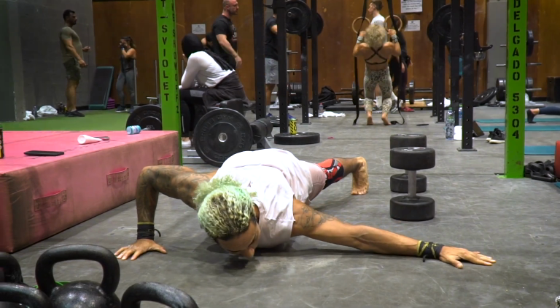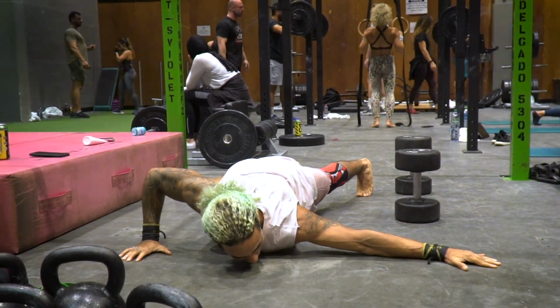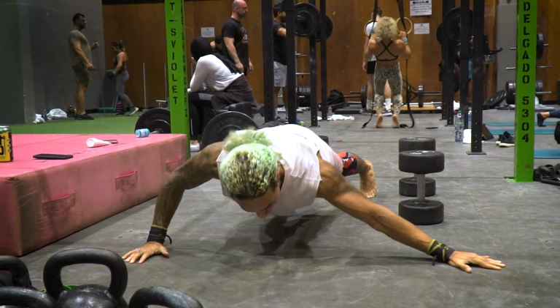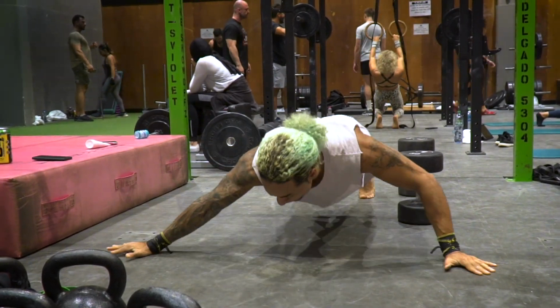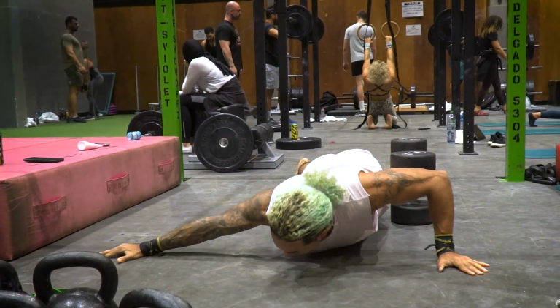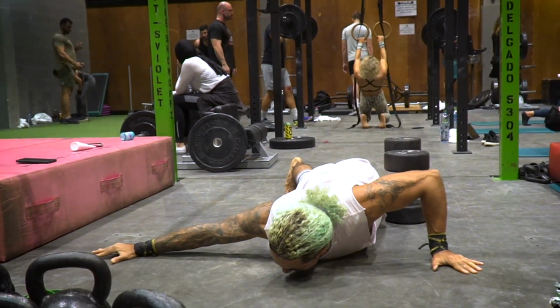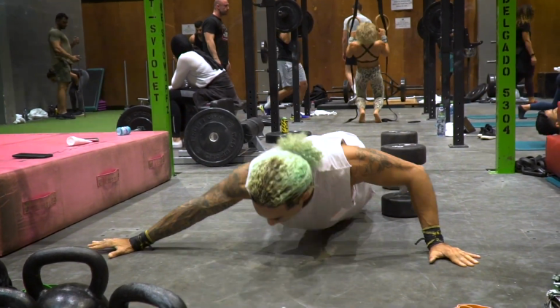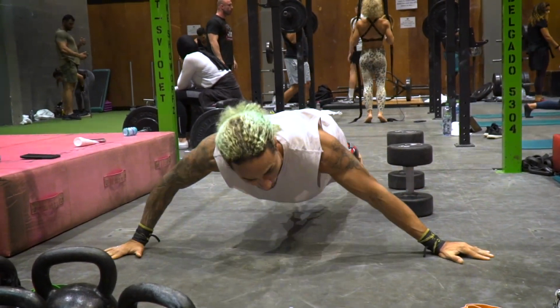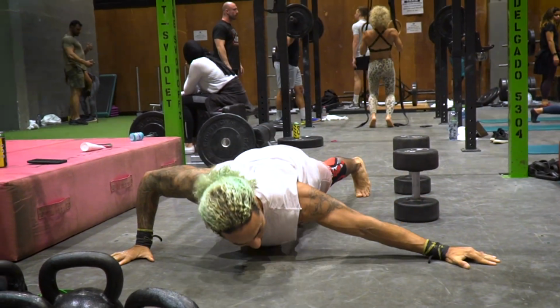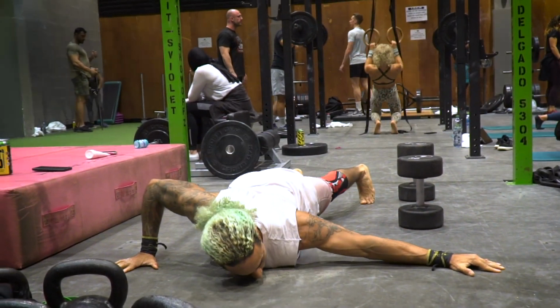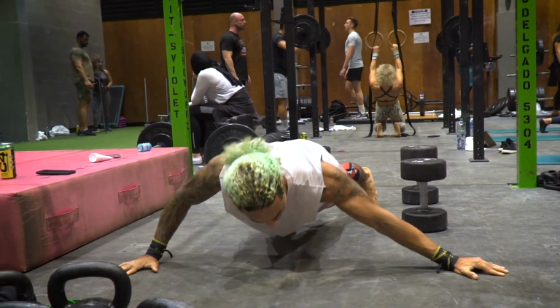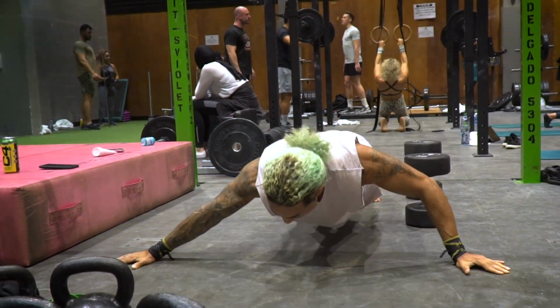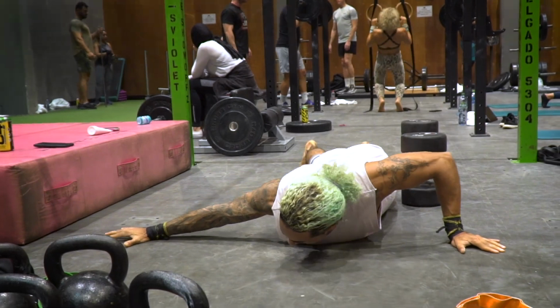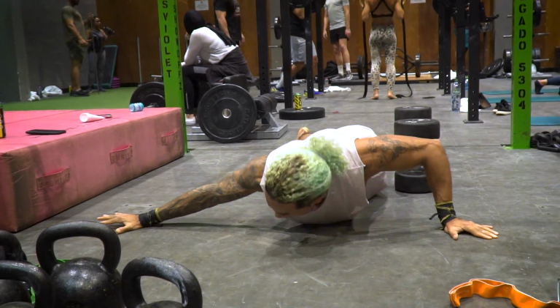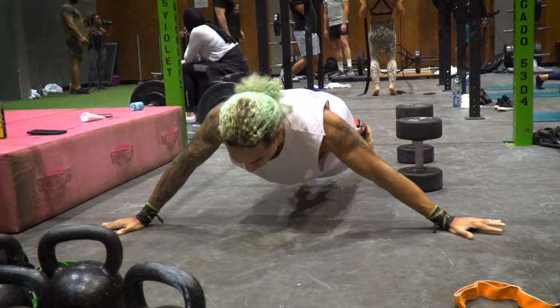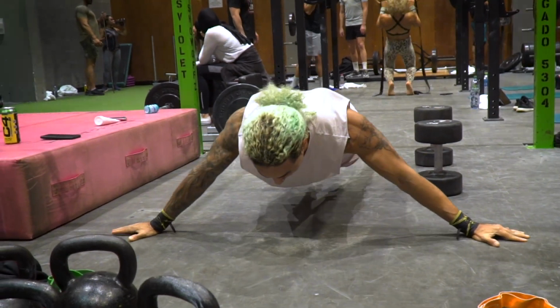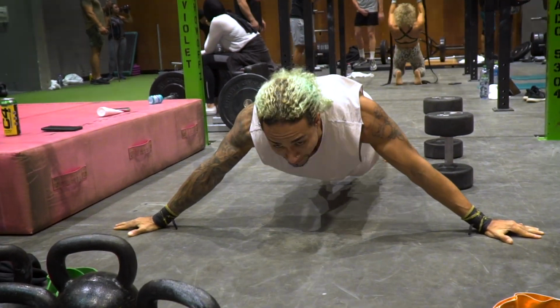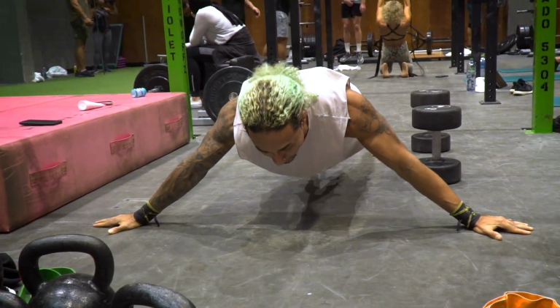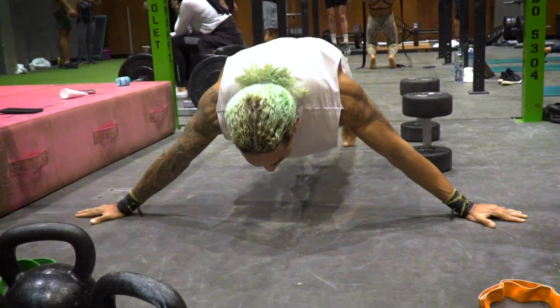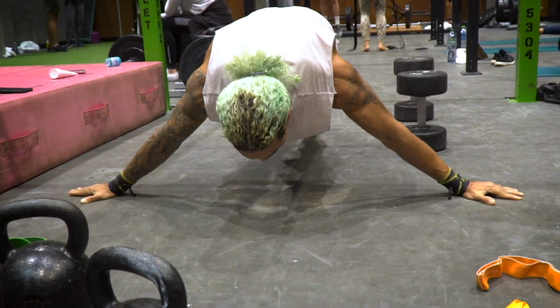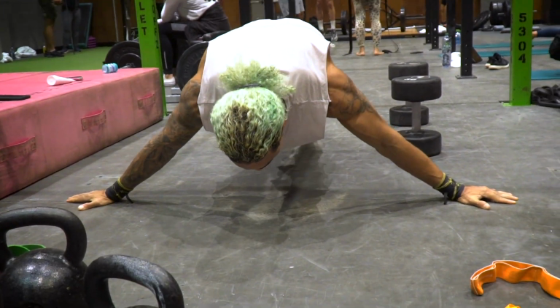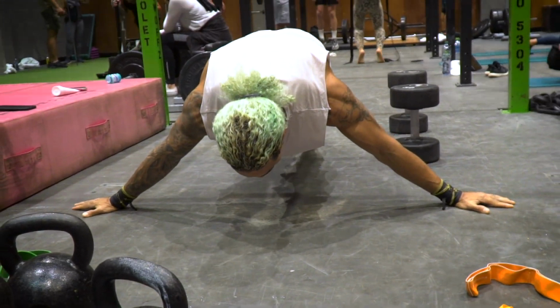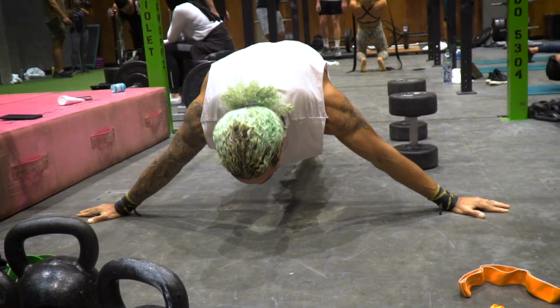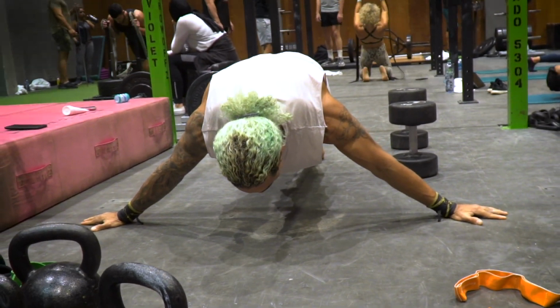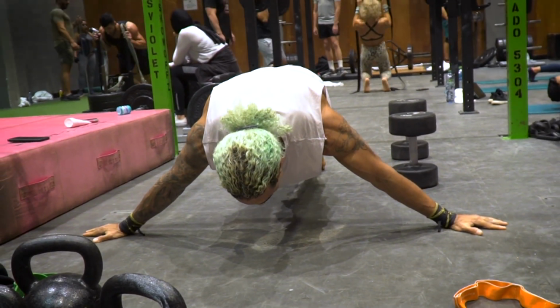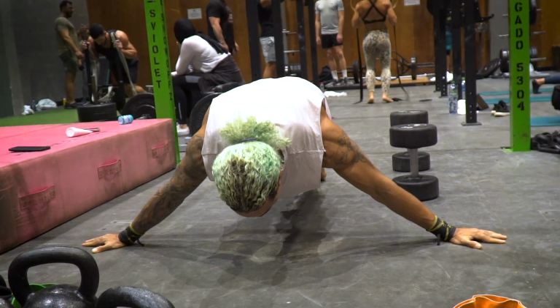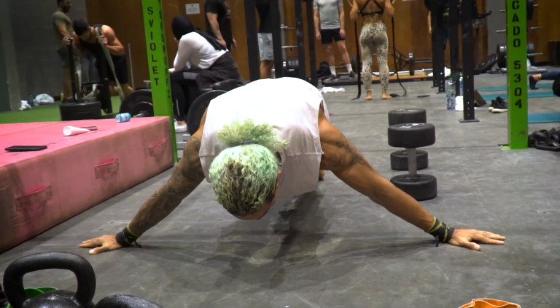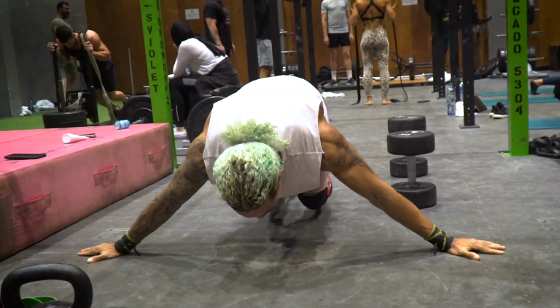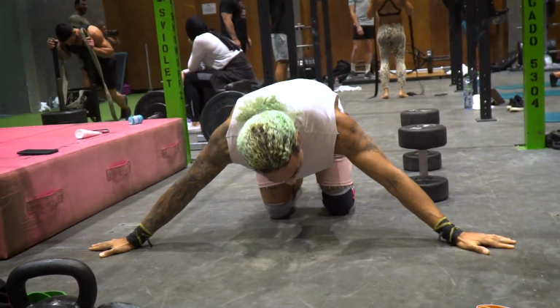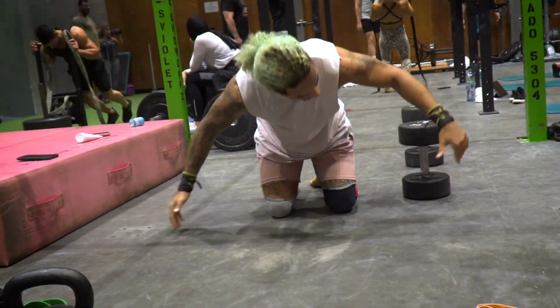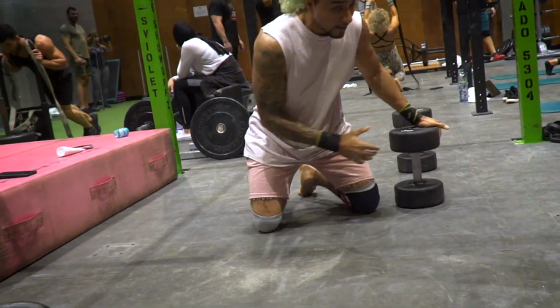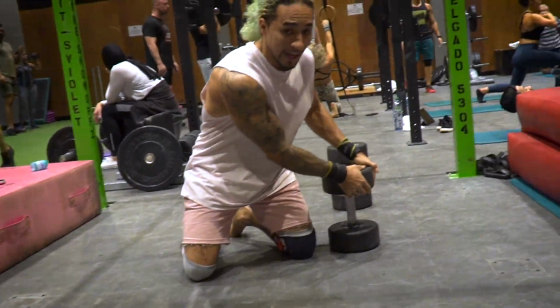You're going to do four reps — one, two, keep your arm straight, three, four. Be in the center. Hold for four seconds — one, two, three, four.